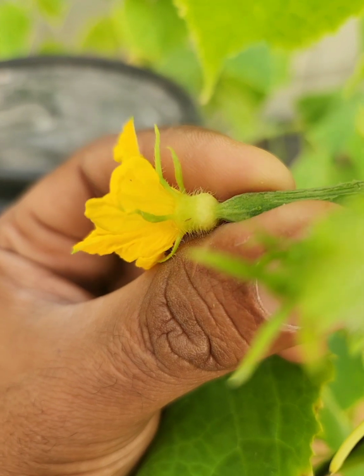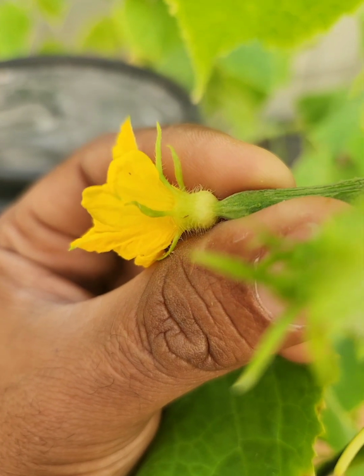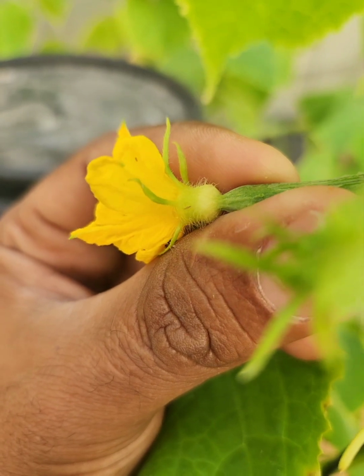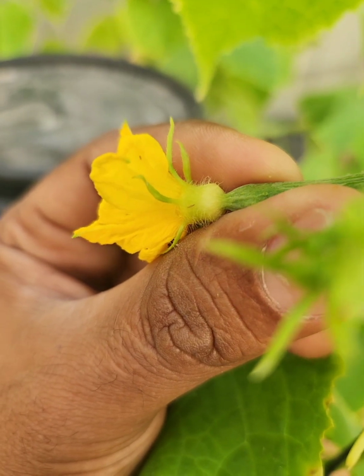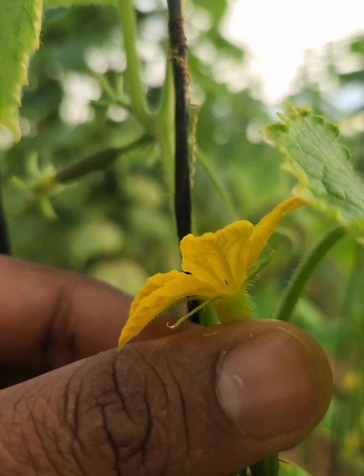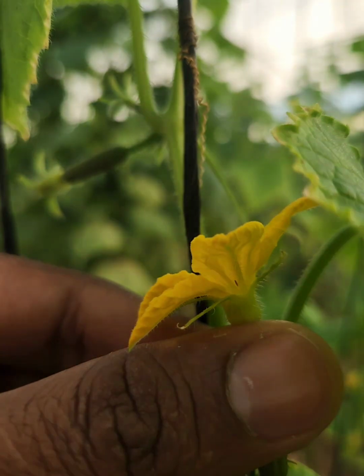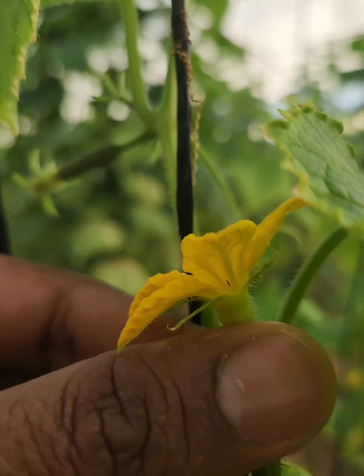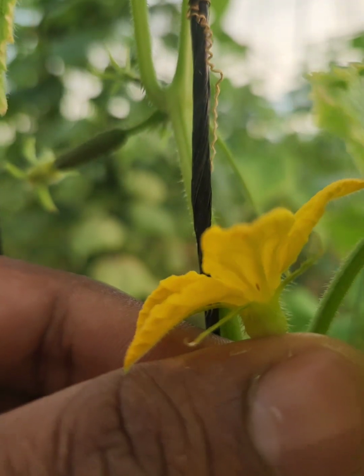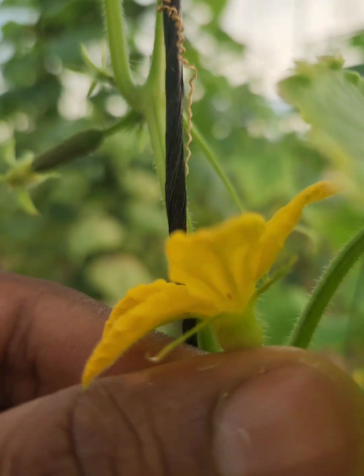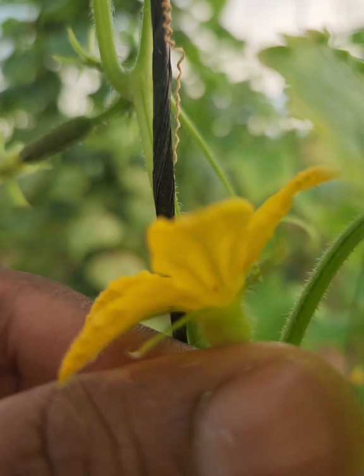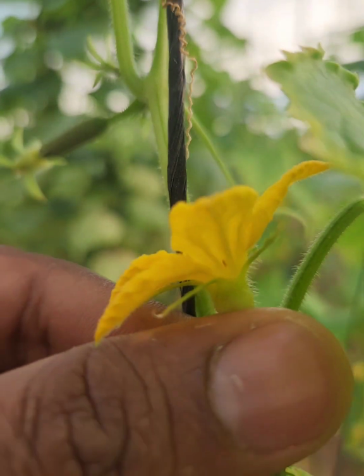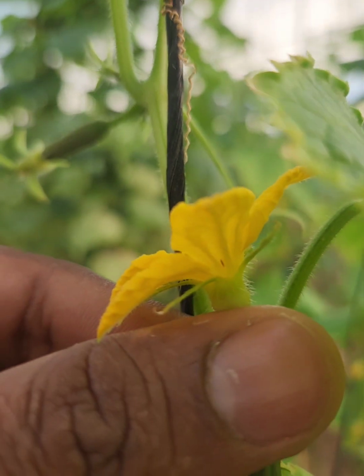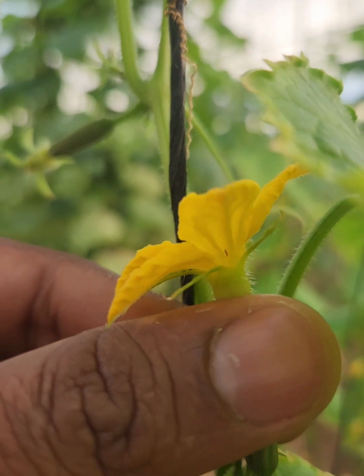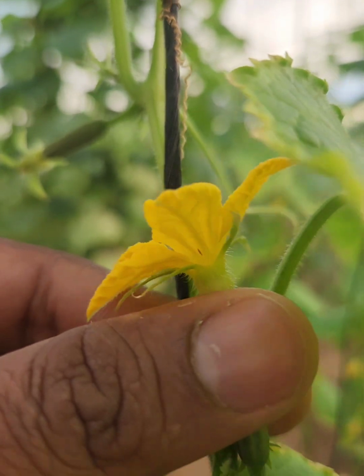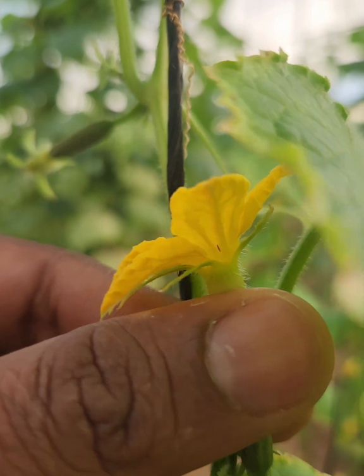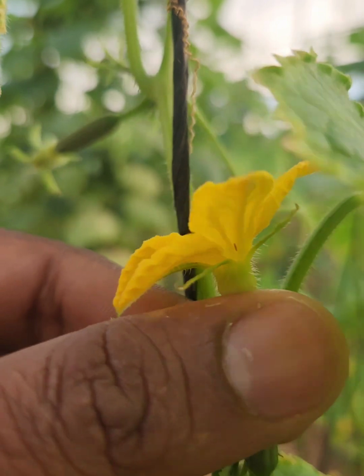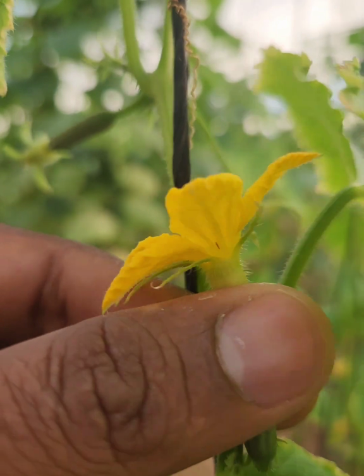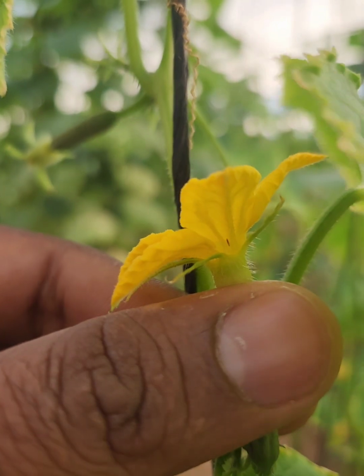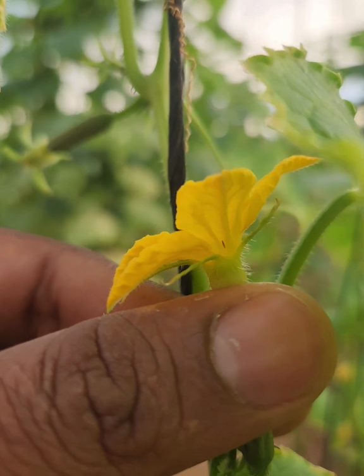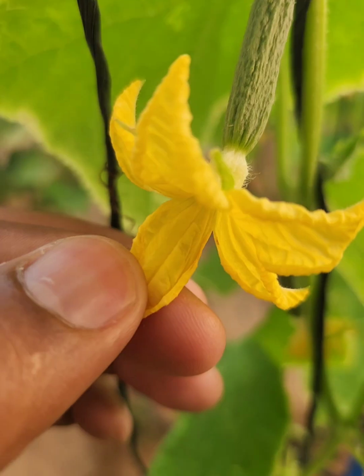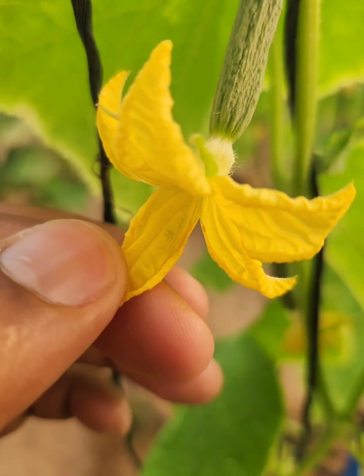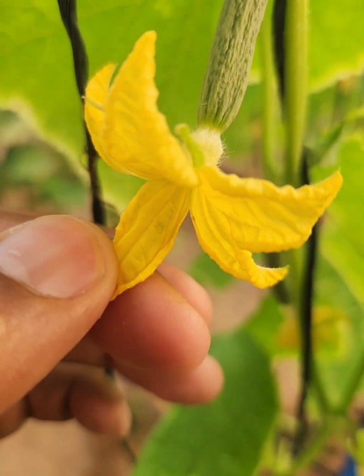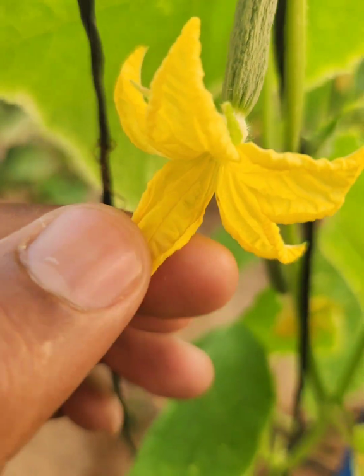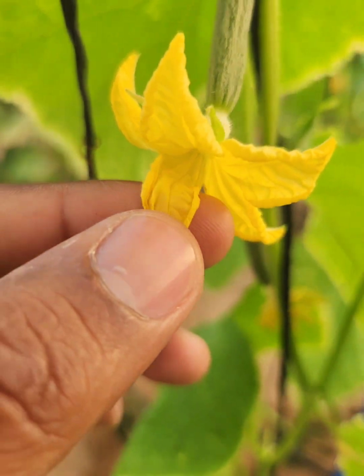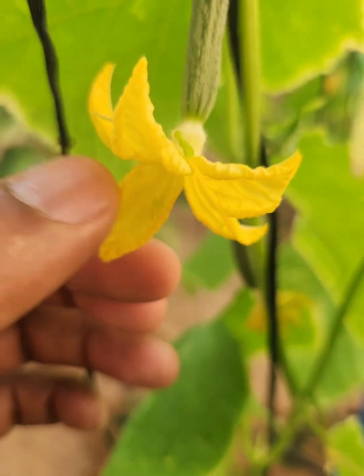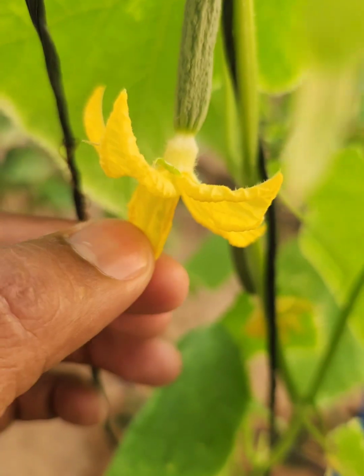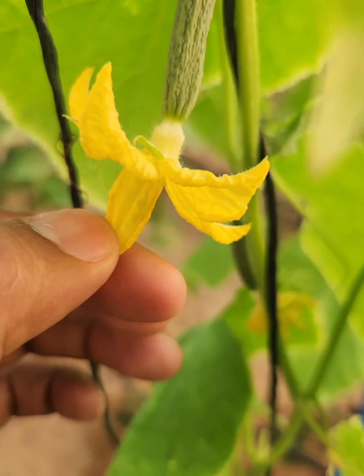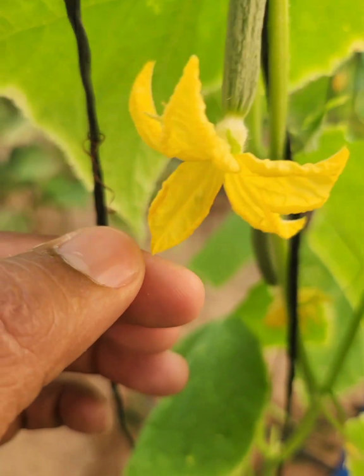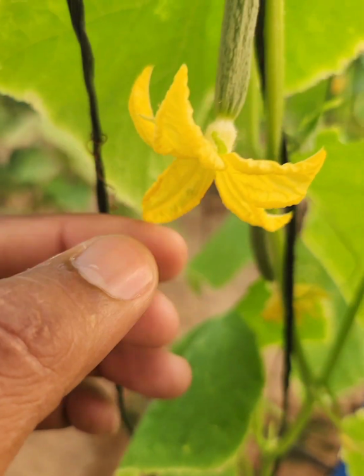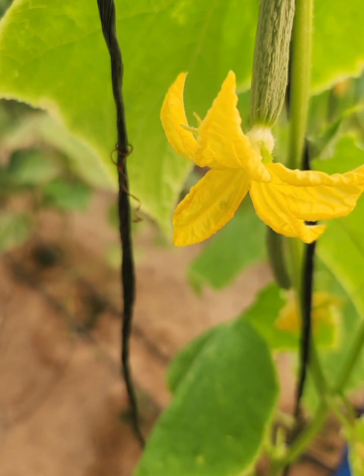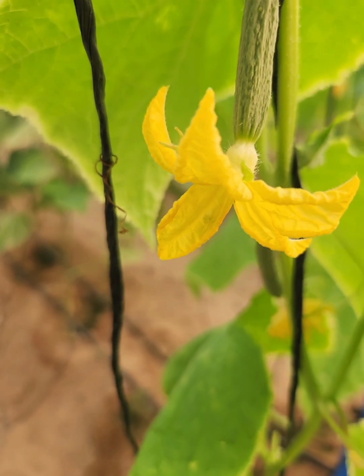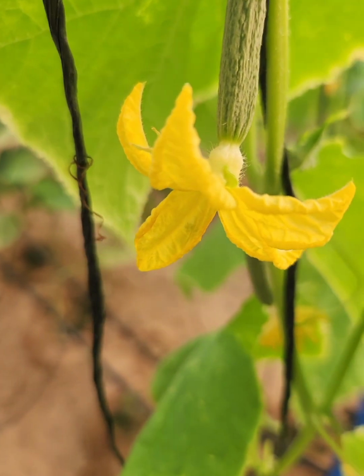And it gets worse. They can spread nasty viruses like tomidospotted wilt virus and impatience necrotic spot virus. Thrips love warm, dry conditions, making greenhouses and warm climates their playground.